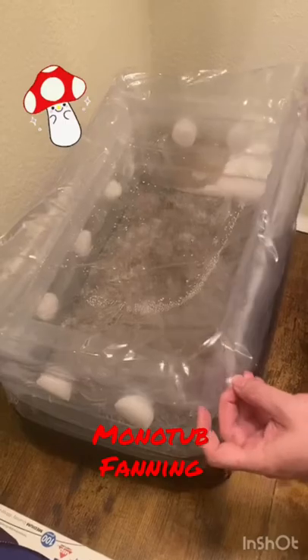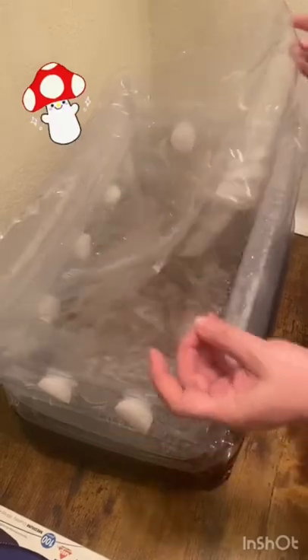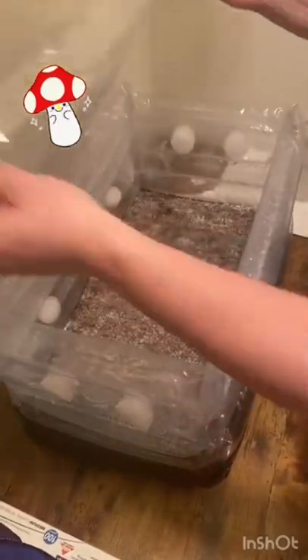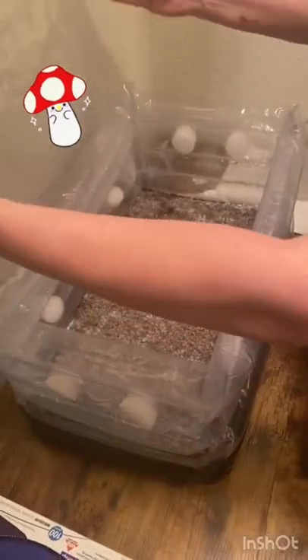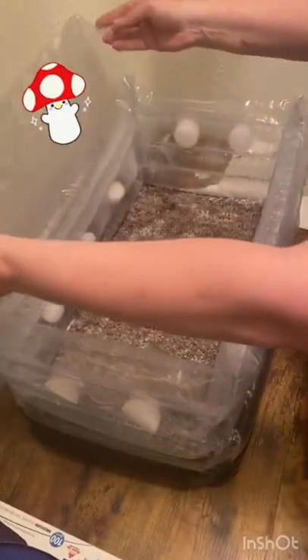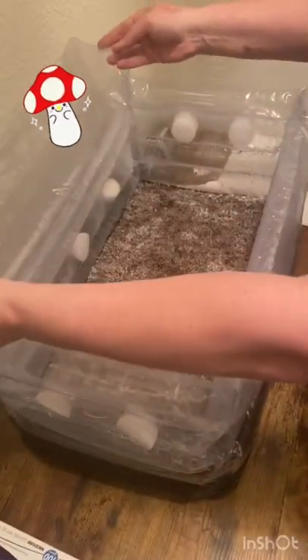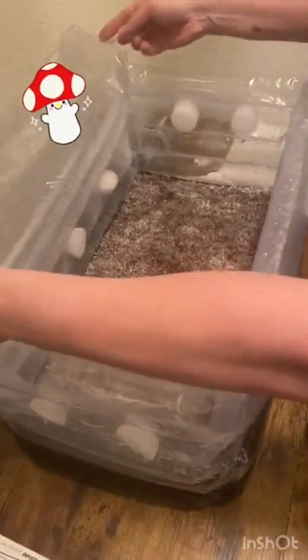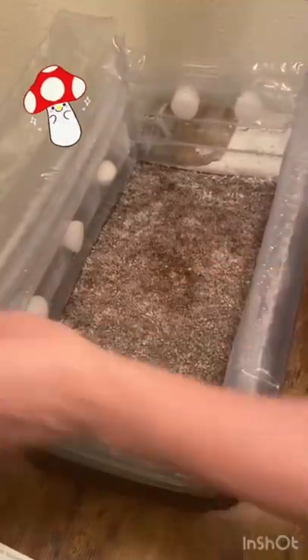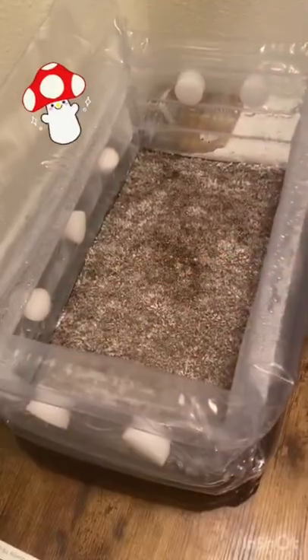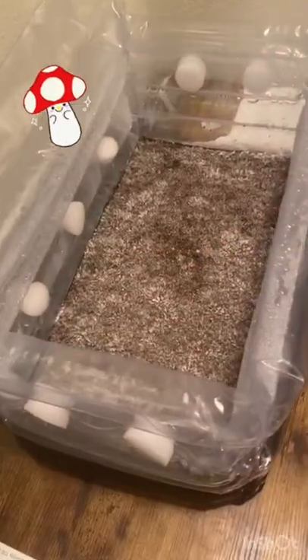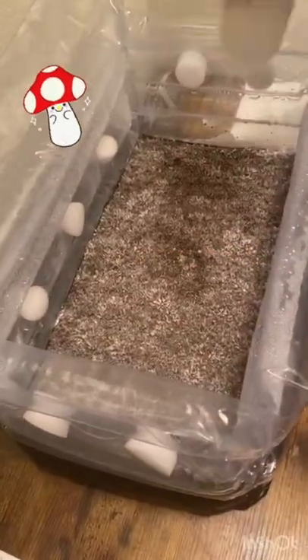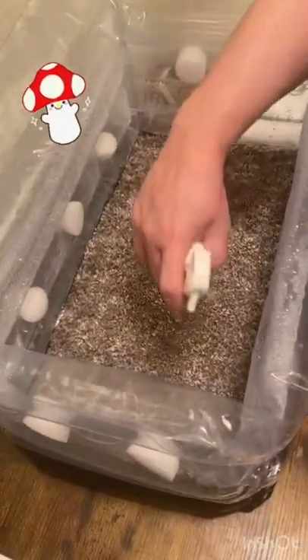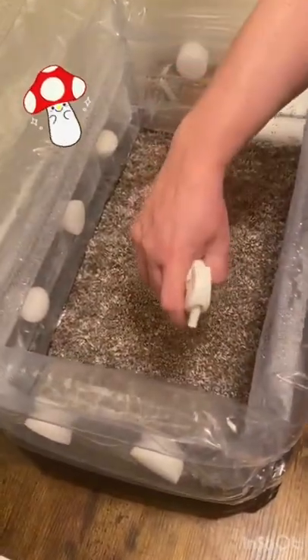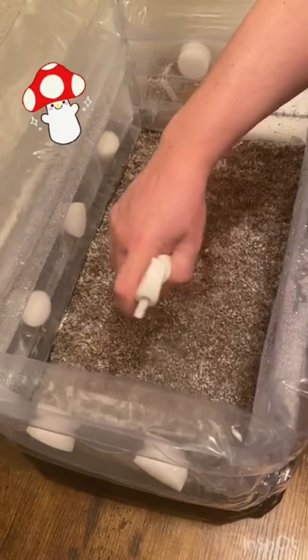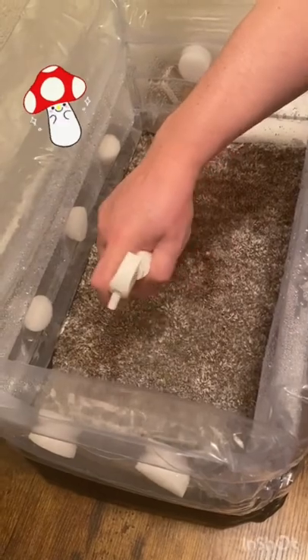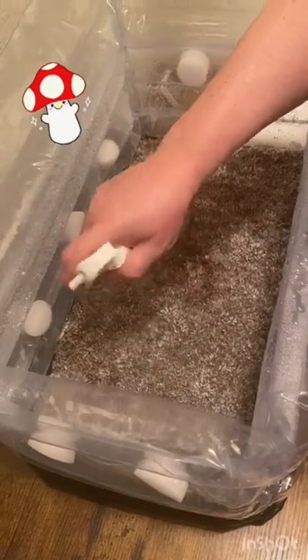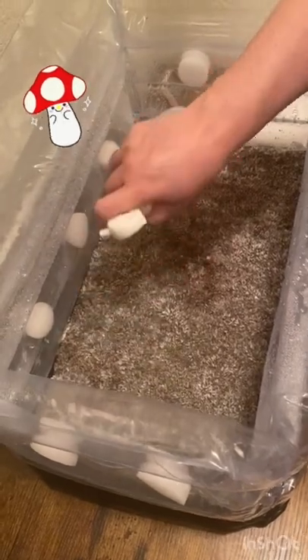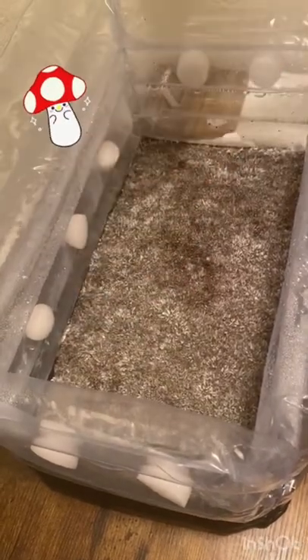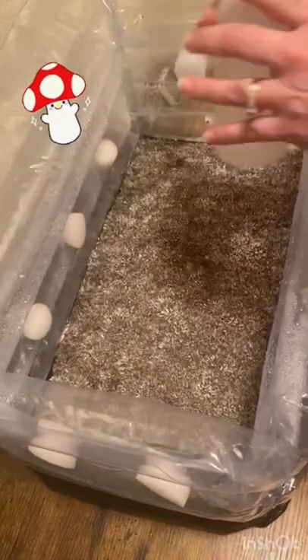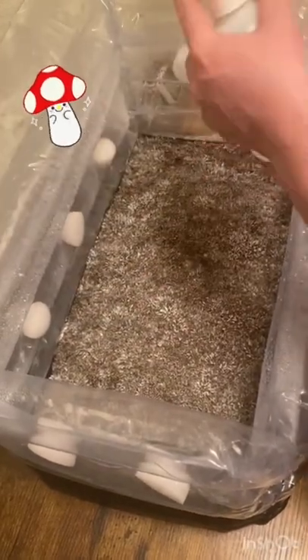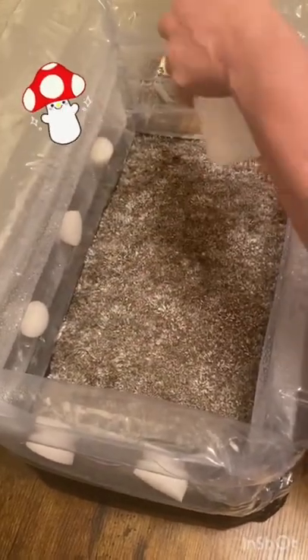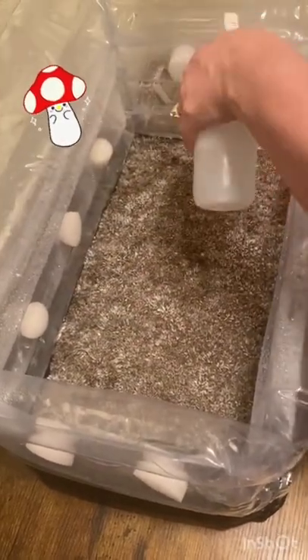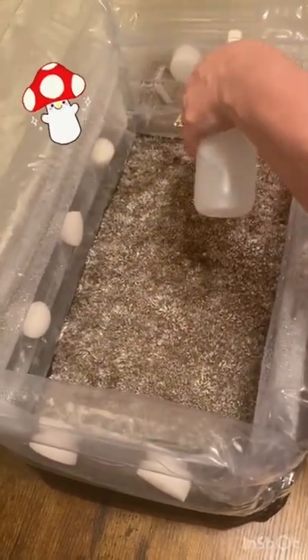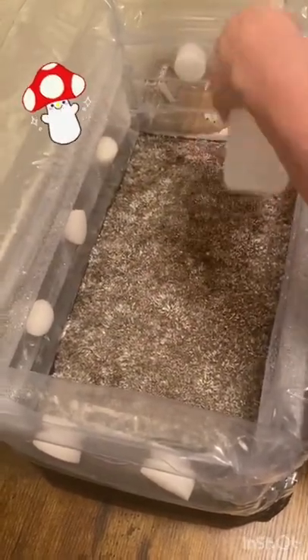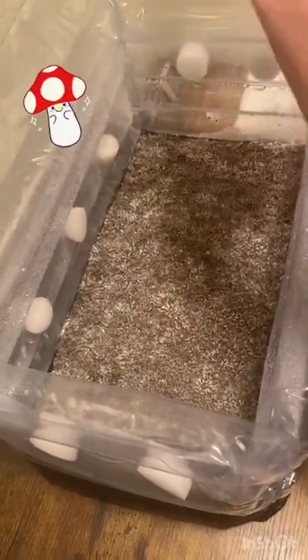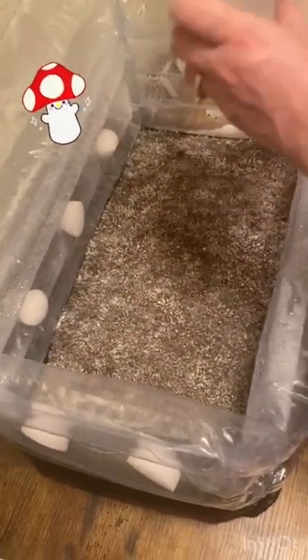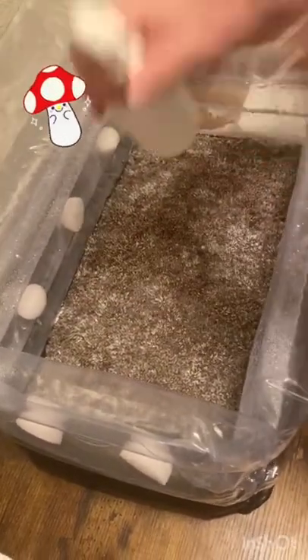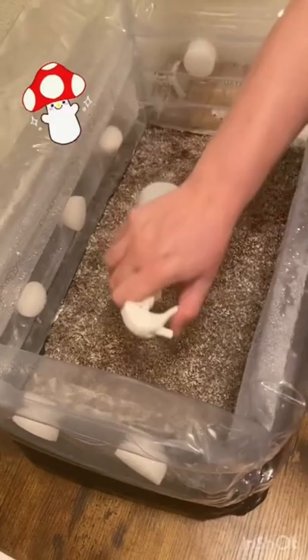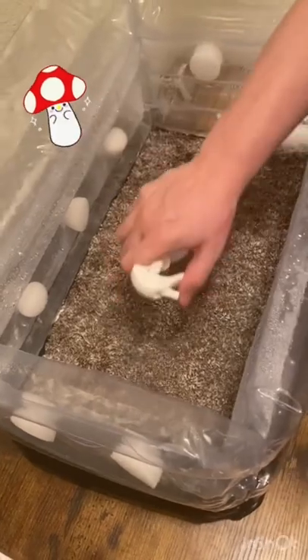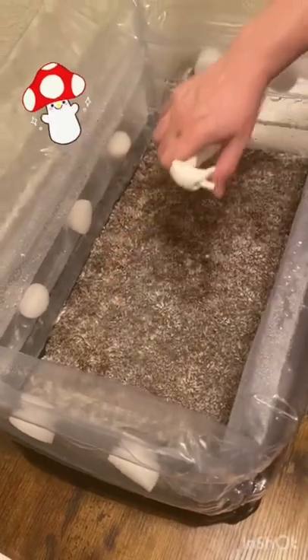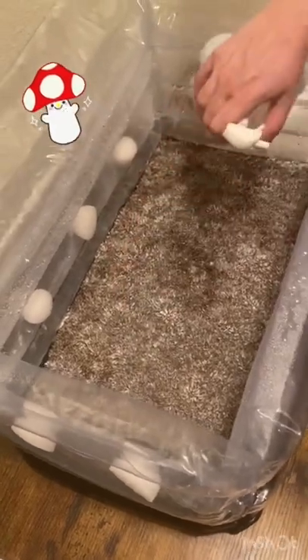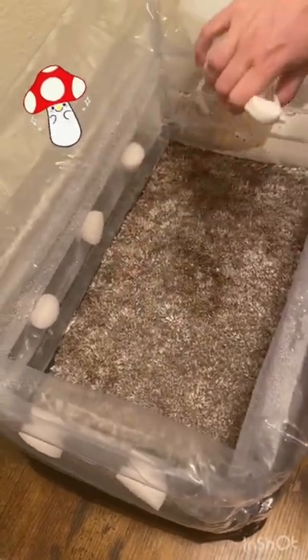After you've replaced the plastic plugs with the foam plugs, you're going to need to start misting and fanning your tub two to three times a day. Make sure when you mist, you only mist if there's no droplets left in the tub.